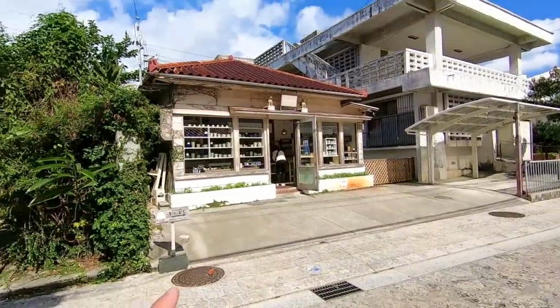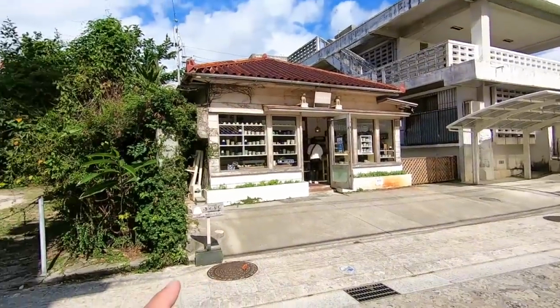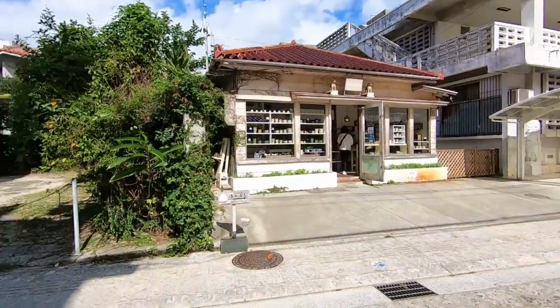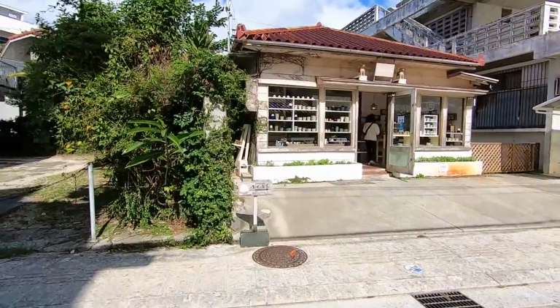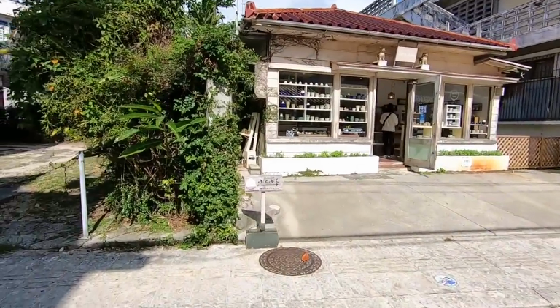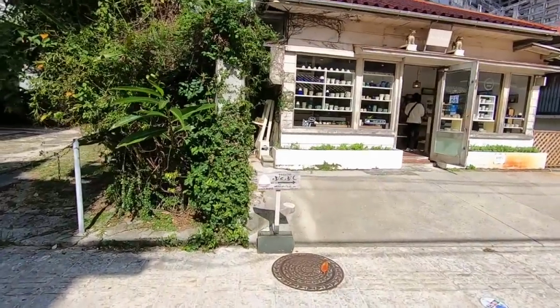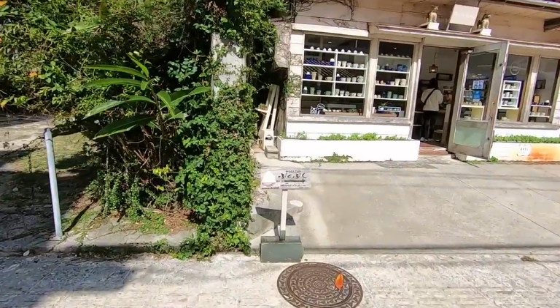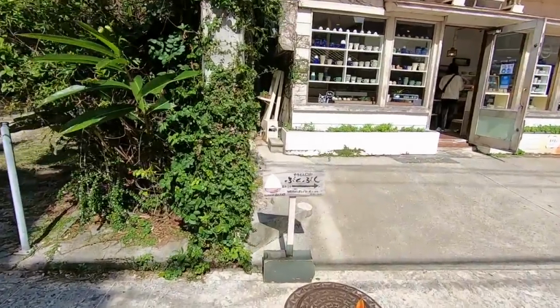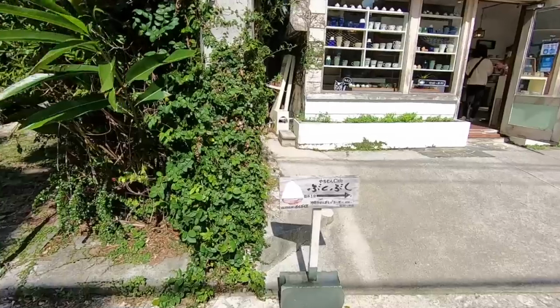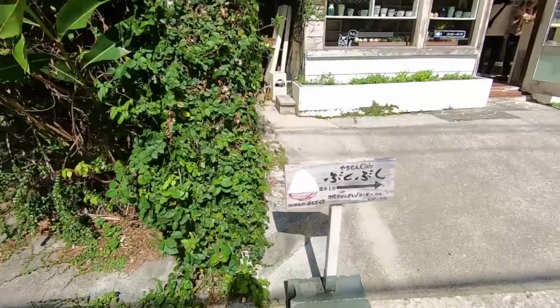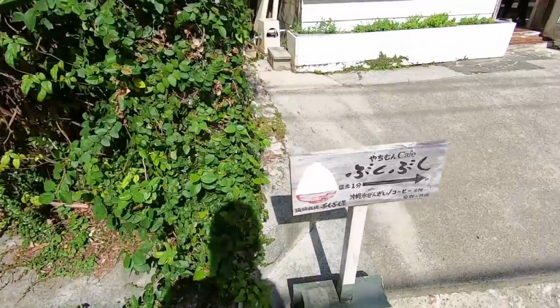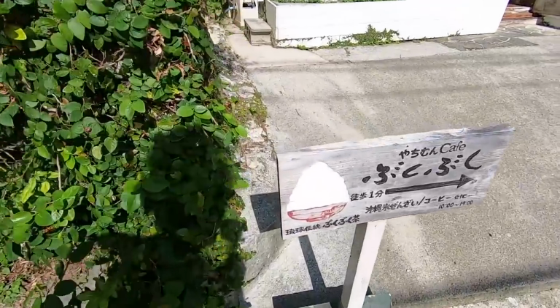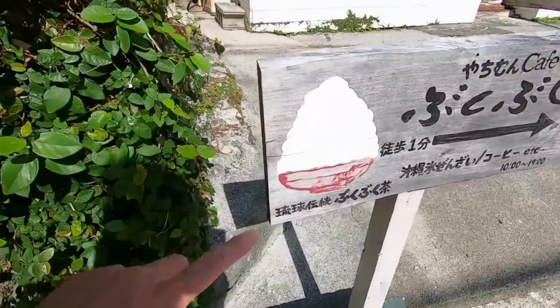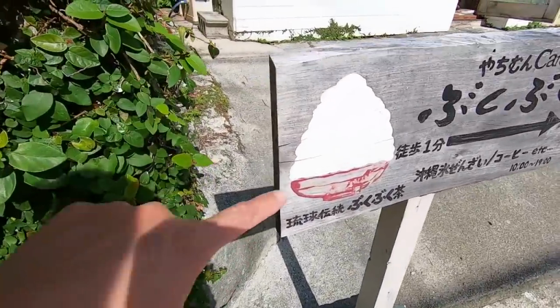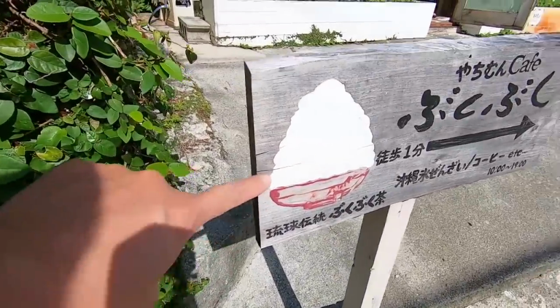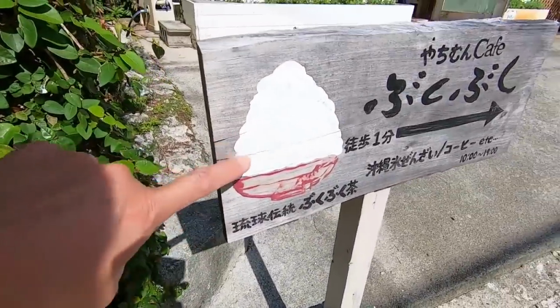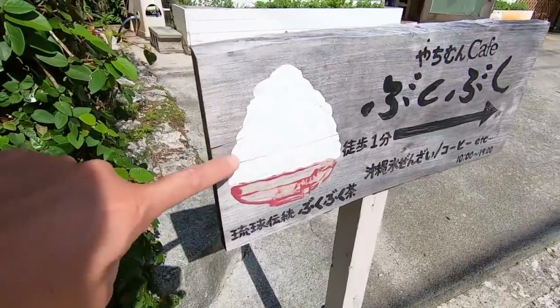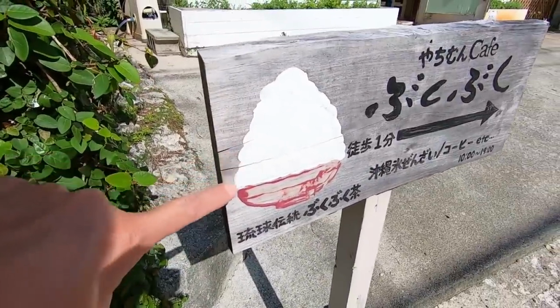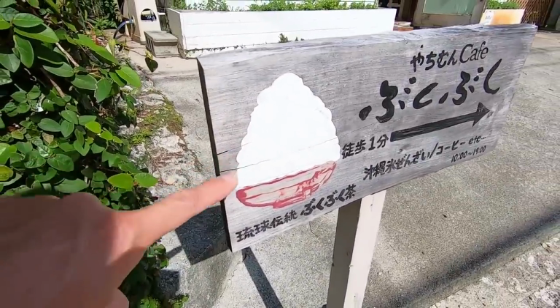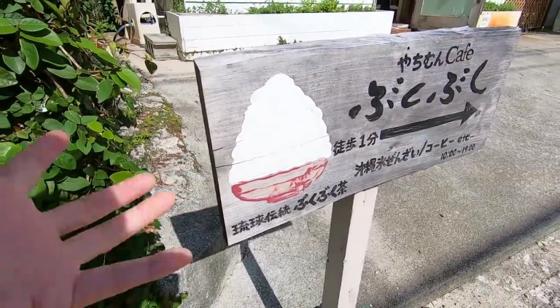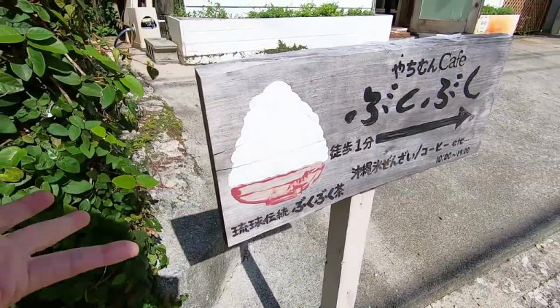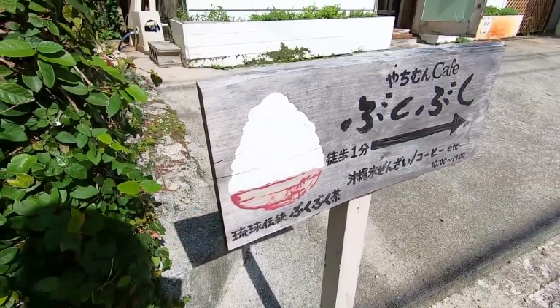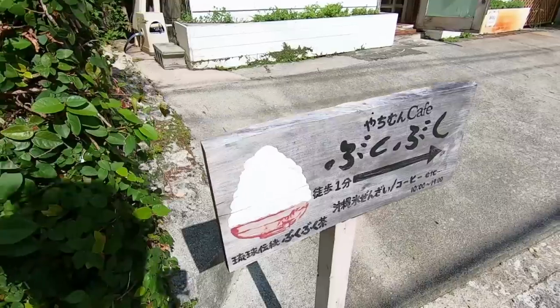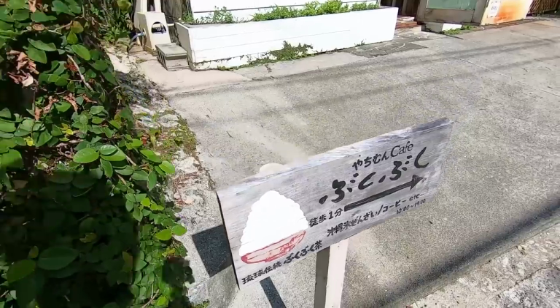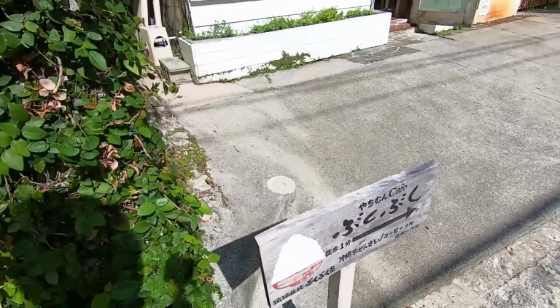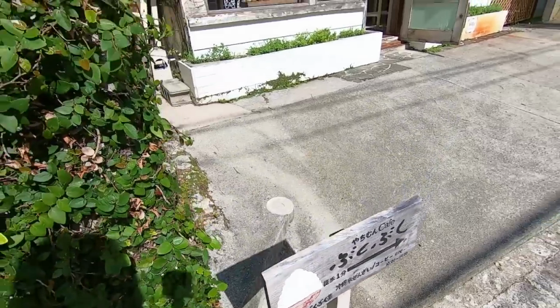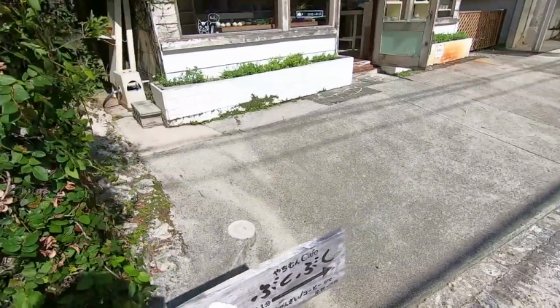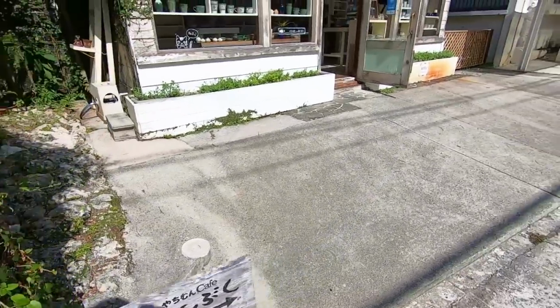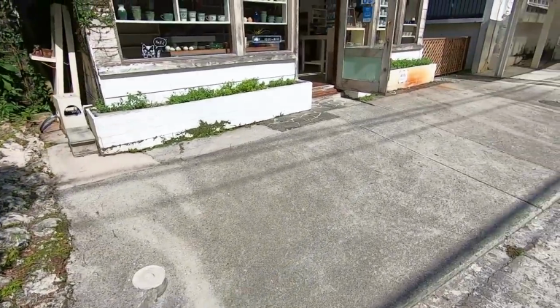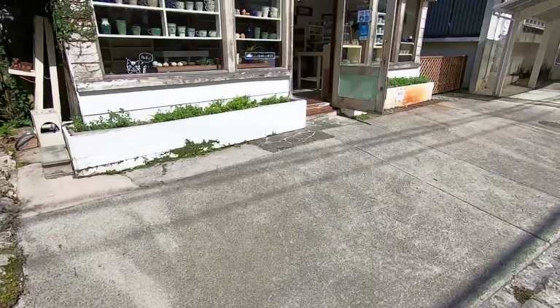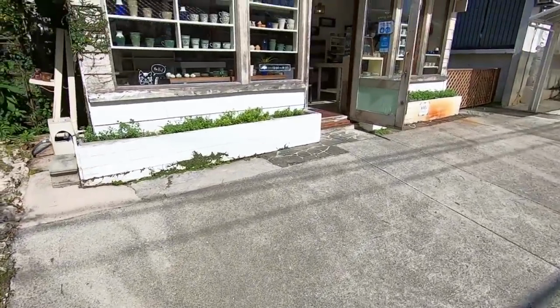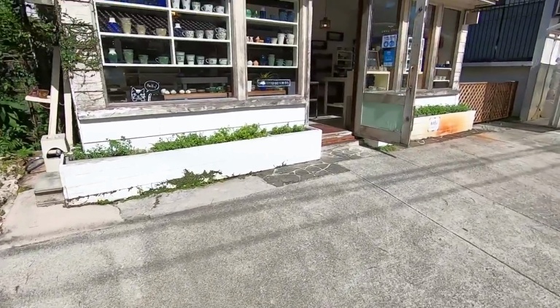Here's the cafe — the Yachimun Cafe. Buku buku — this is the tea I was talking about. The tea actually looks like that; it's like foam. One day I really need to try it out.